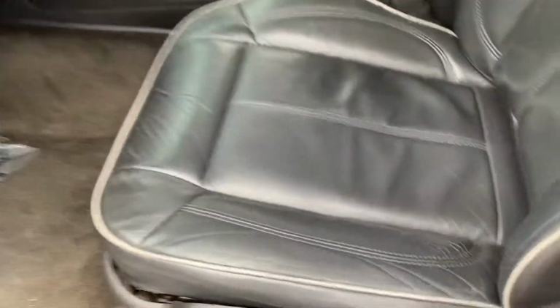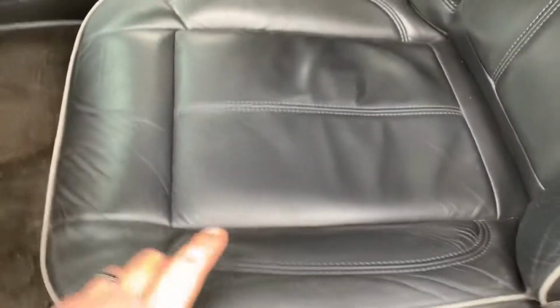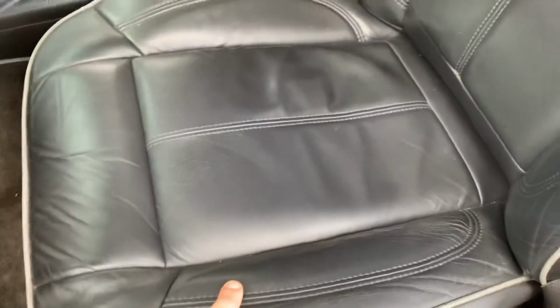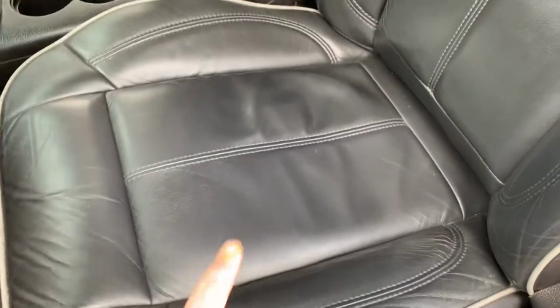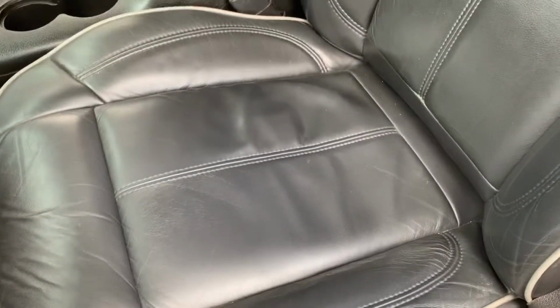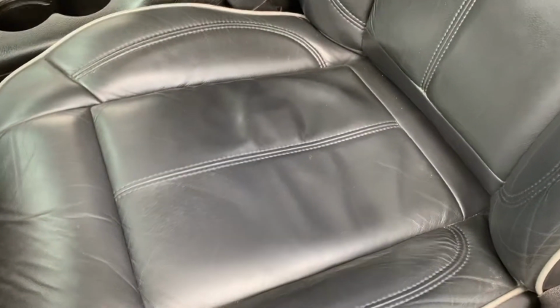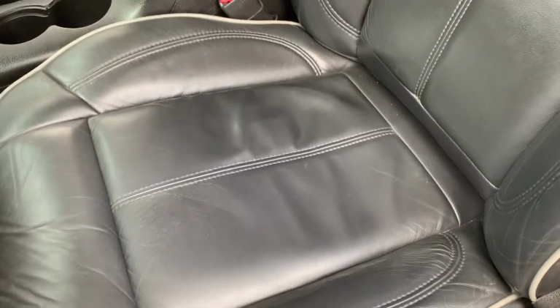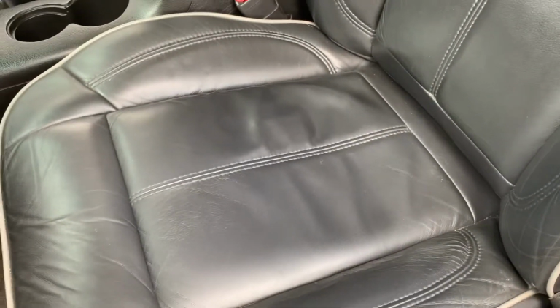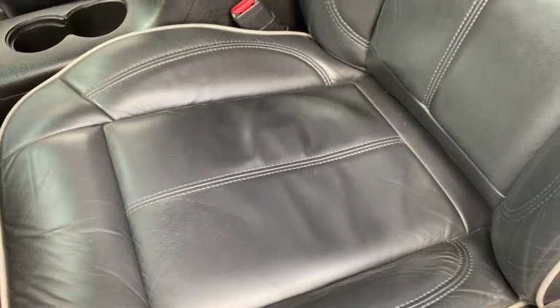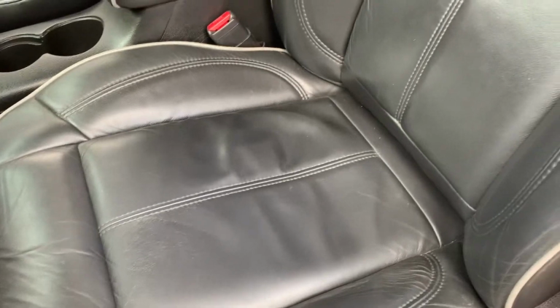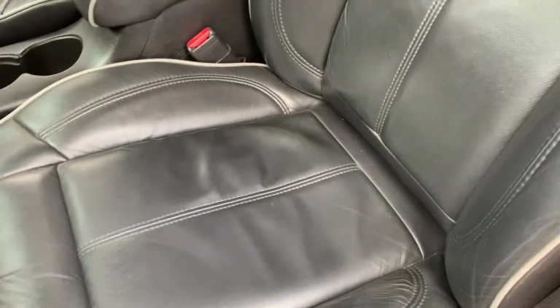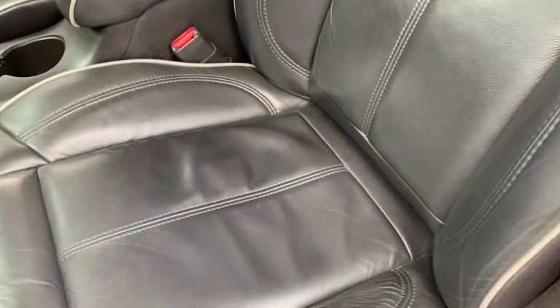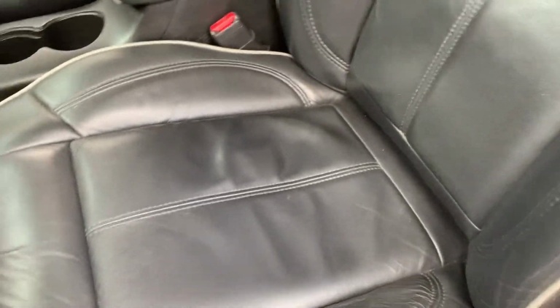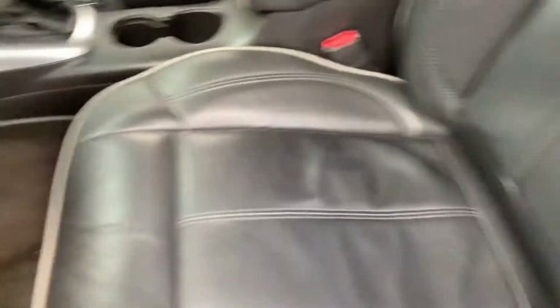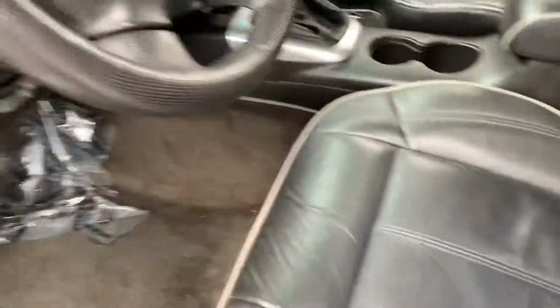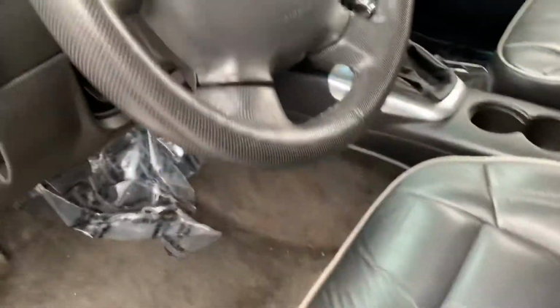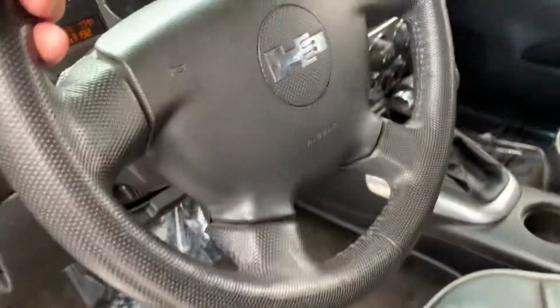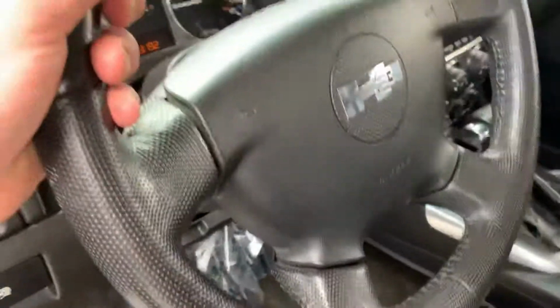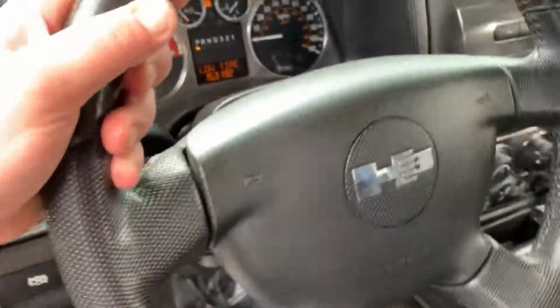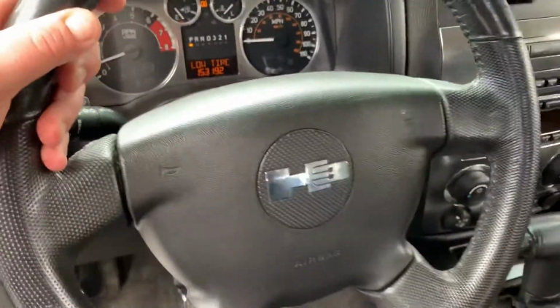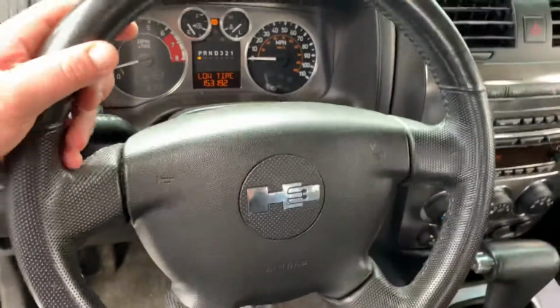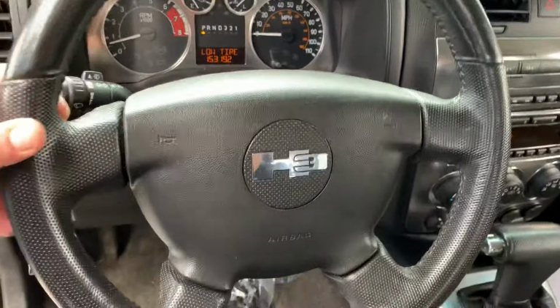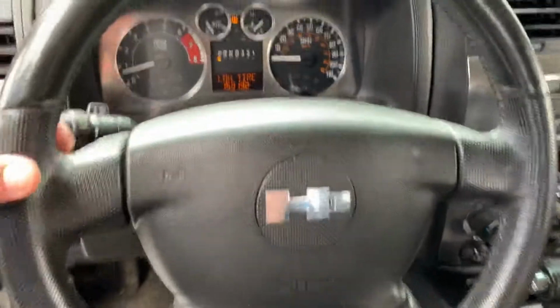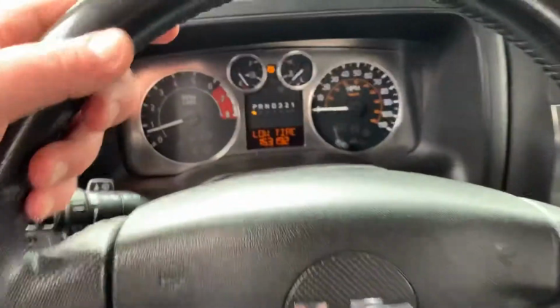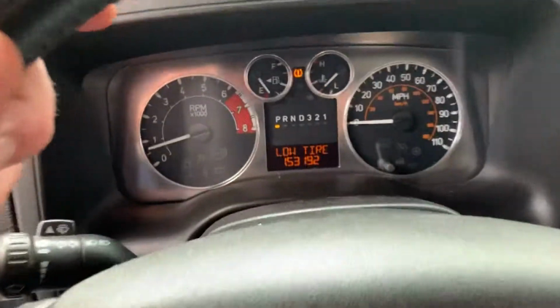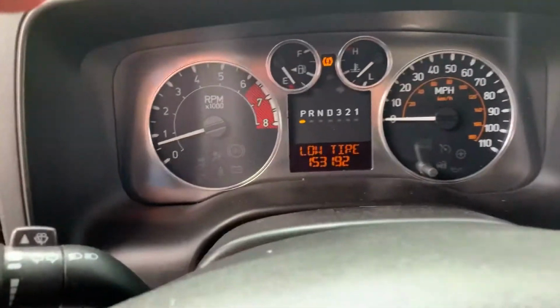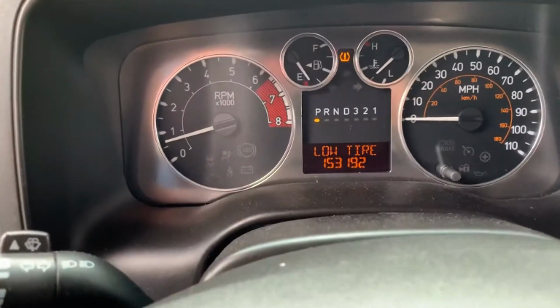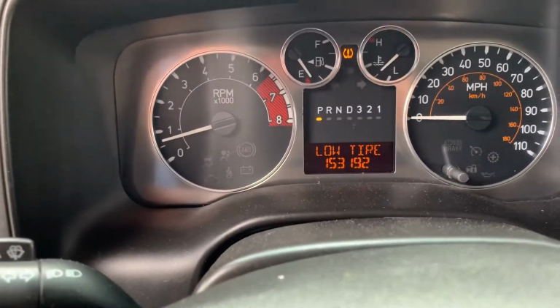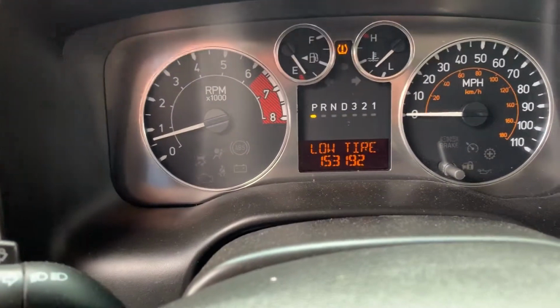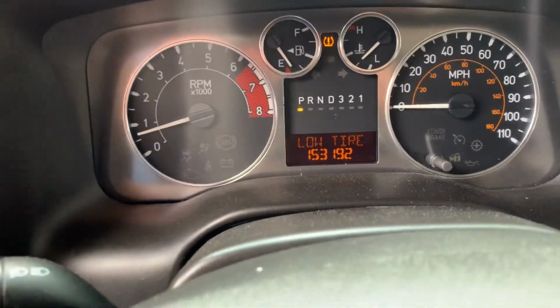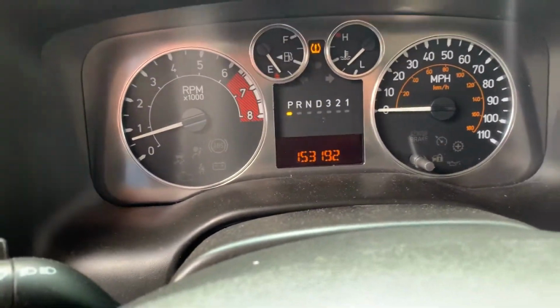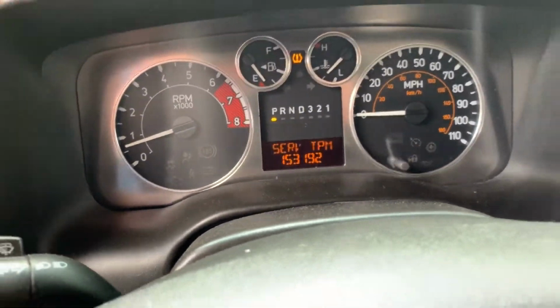Again, leather seating — these are heated, and you have power controls for adjustment and lumbar. Steering wheel for the H3. You can see one of the tires is a little low on air, but 153,192 miles on it.